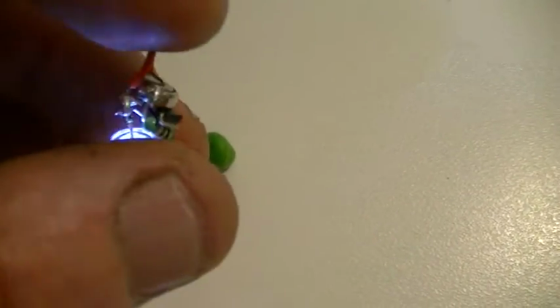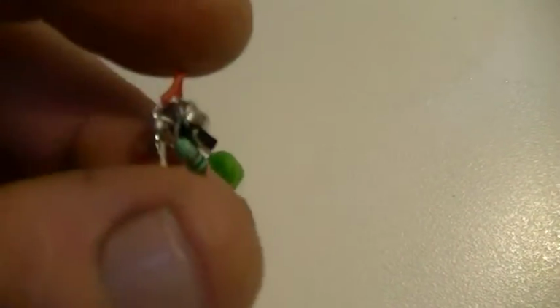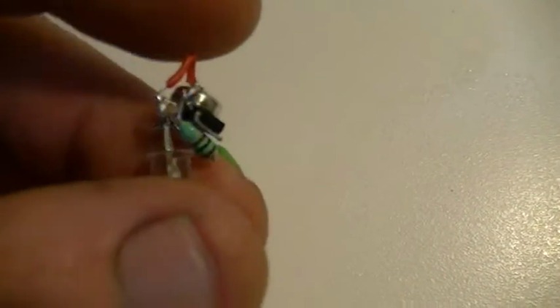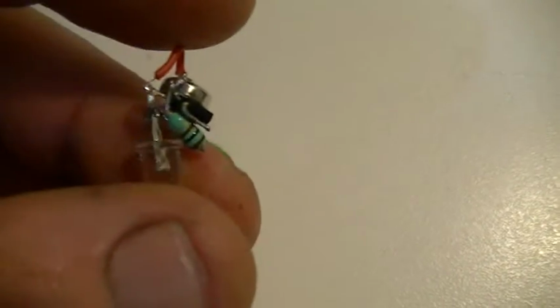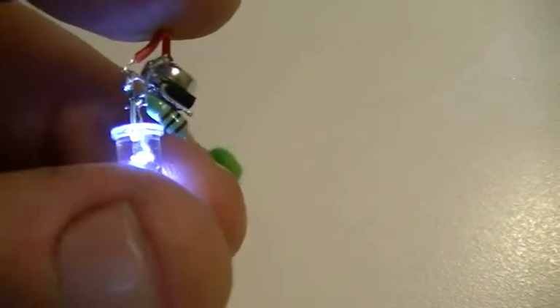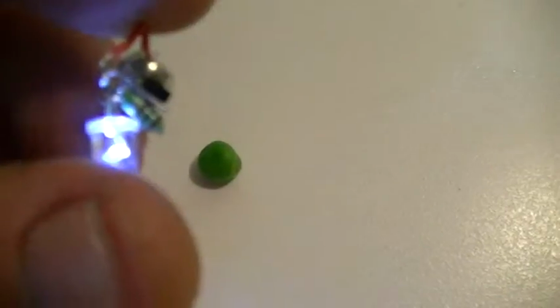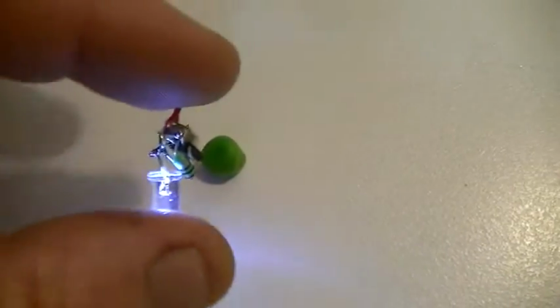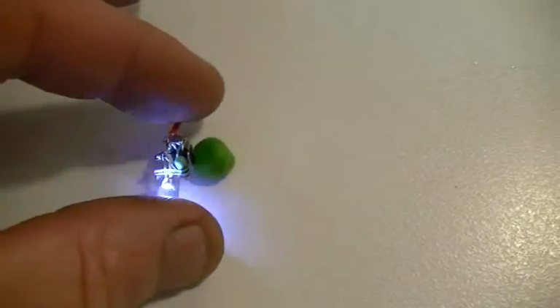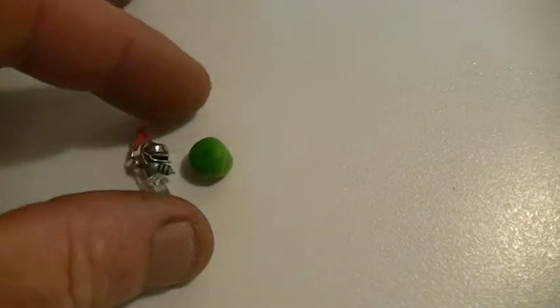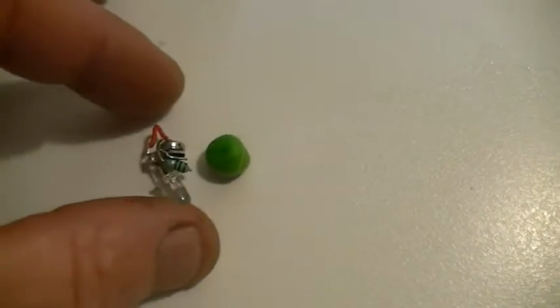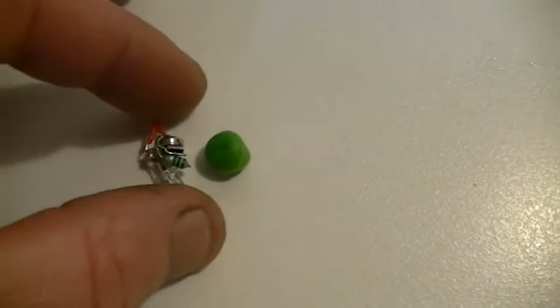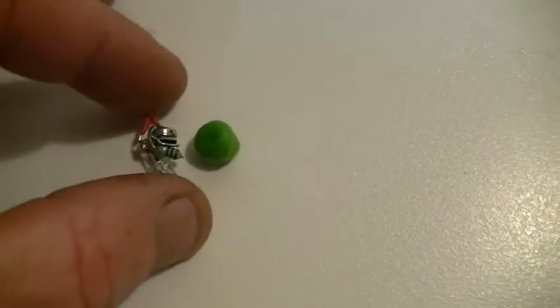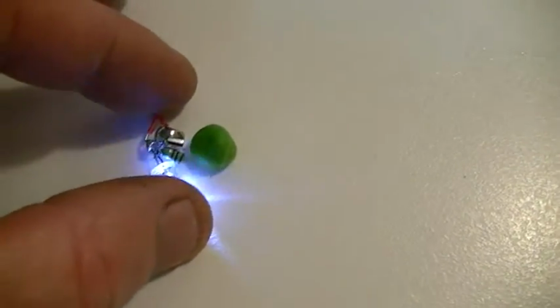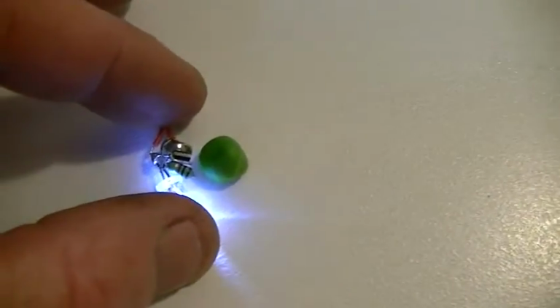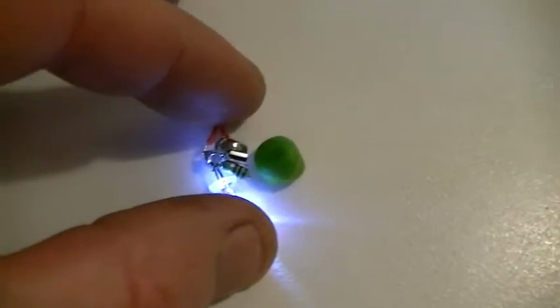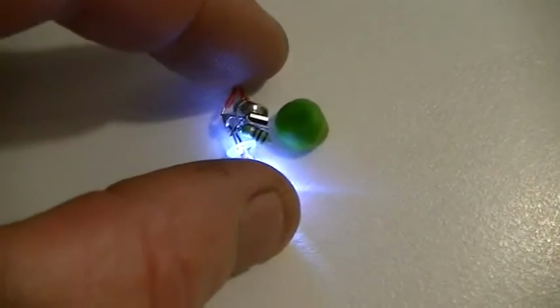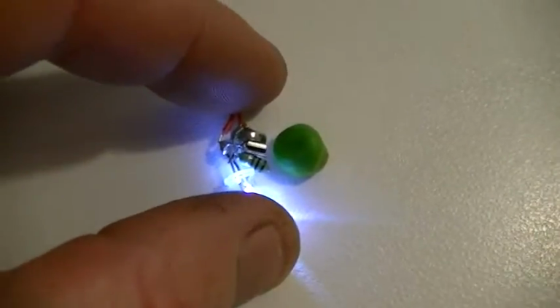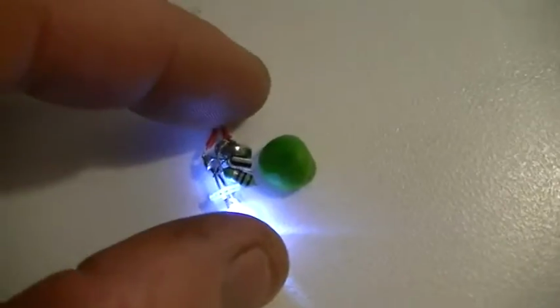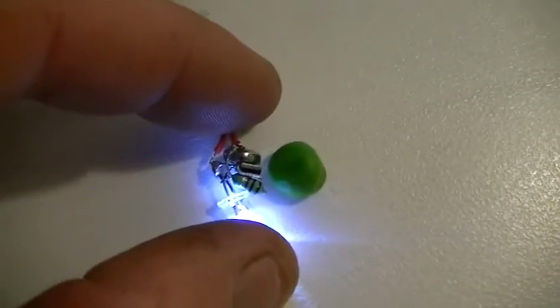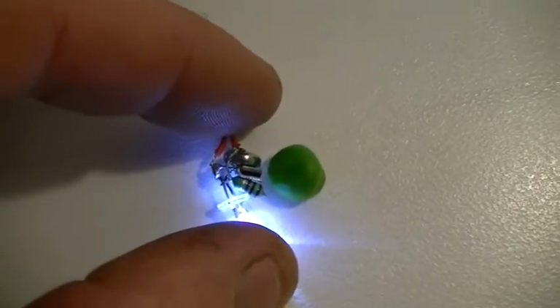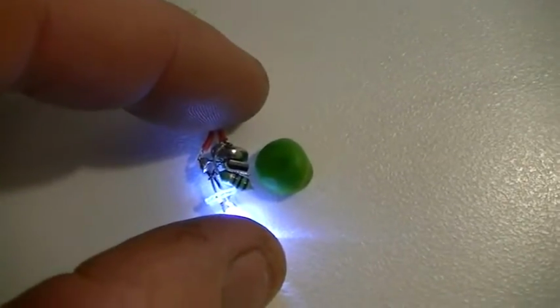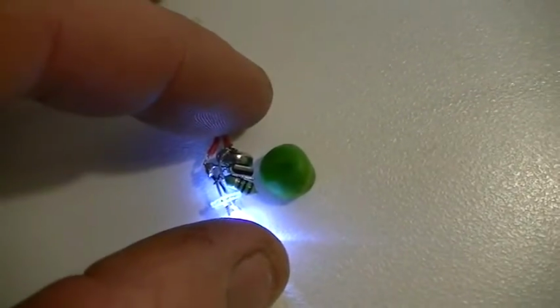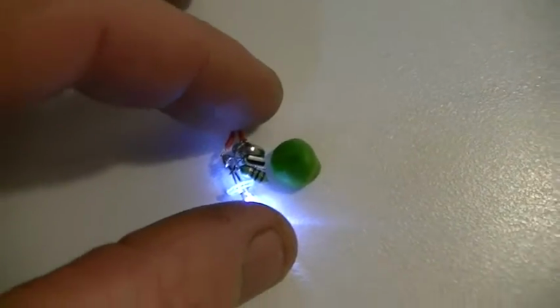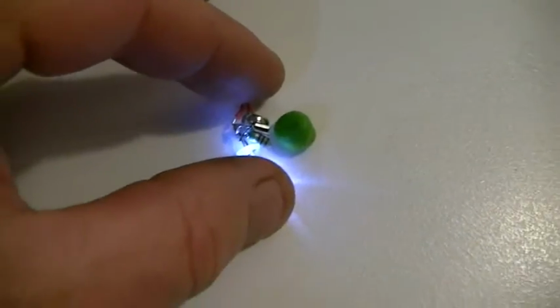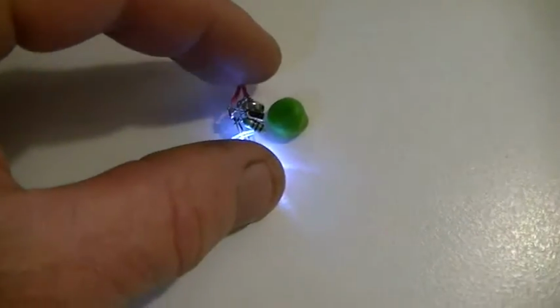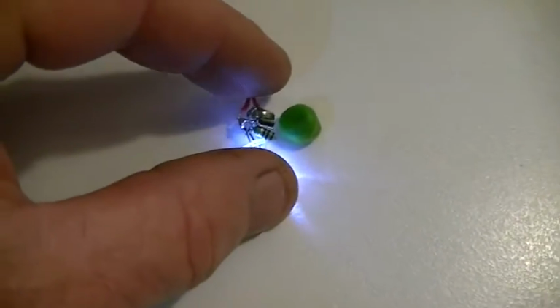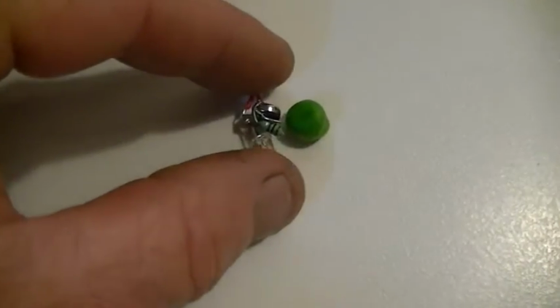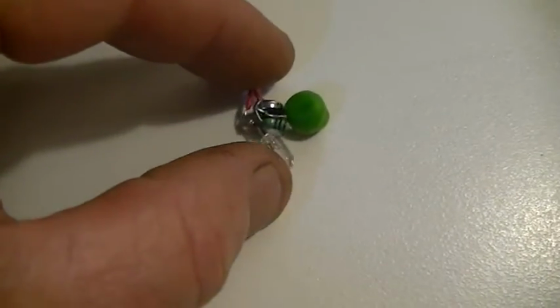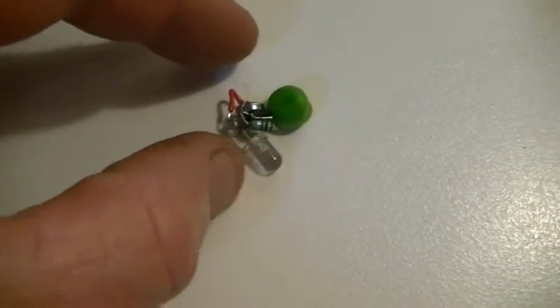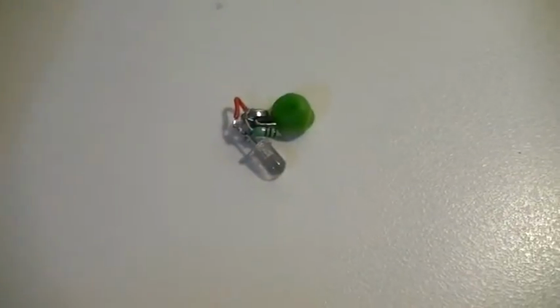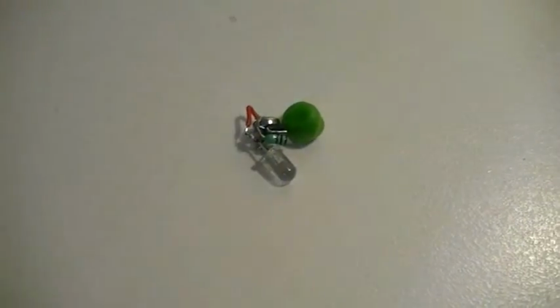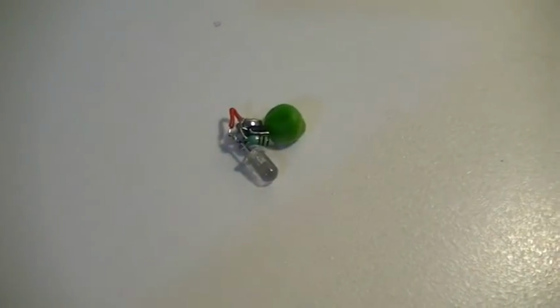There you go — a garden pea-sized jewel thief circuit. Fun little night time project. Cheers guys.